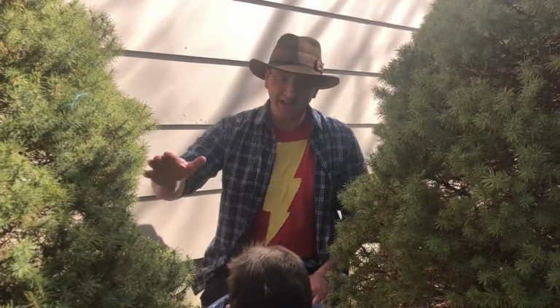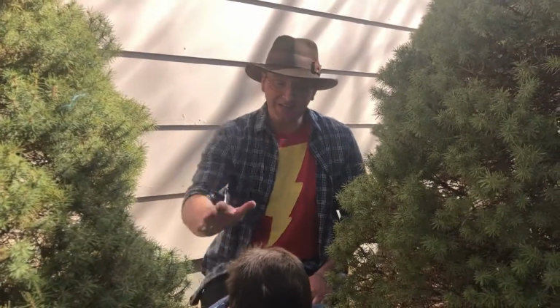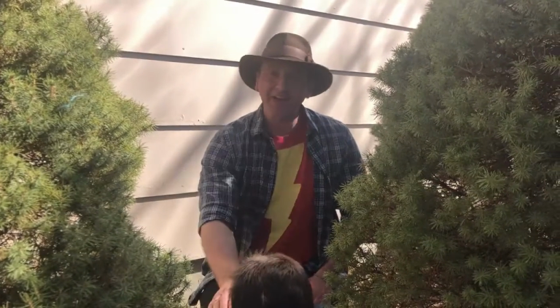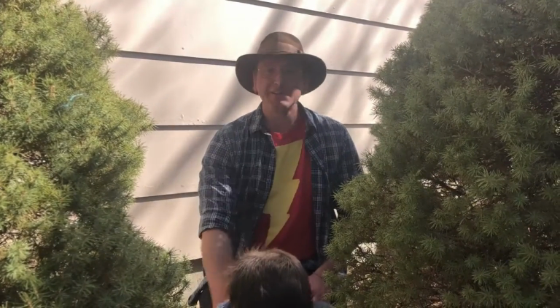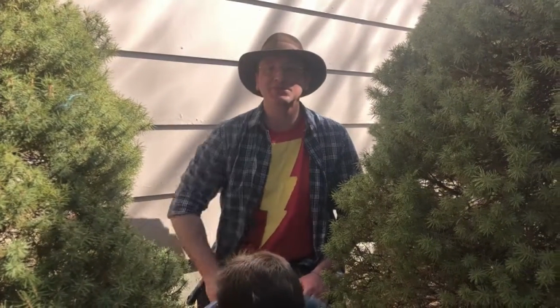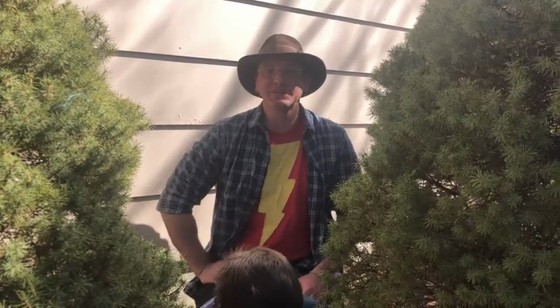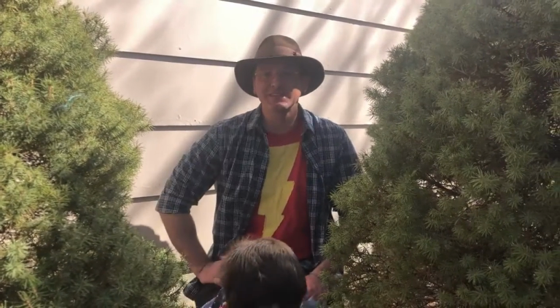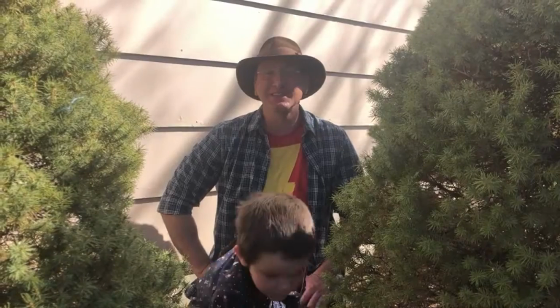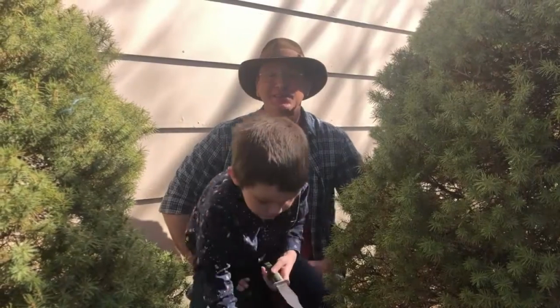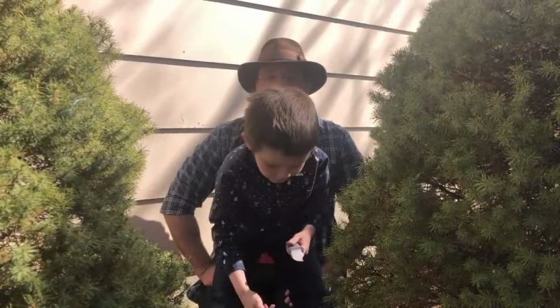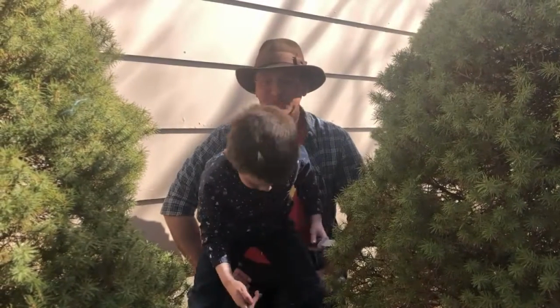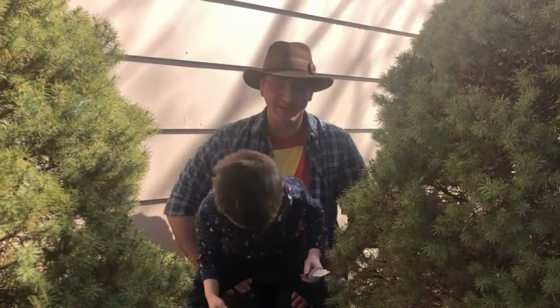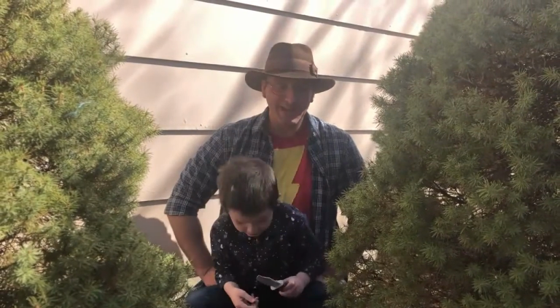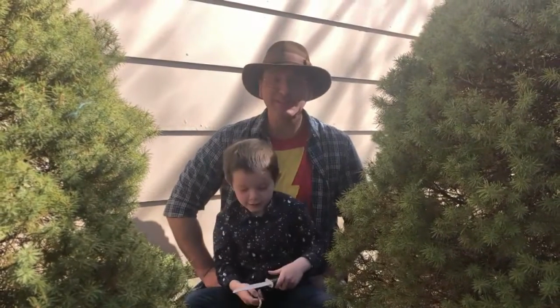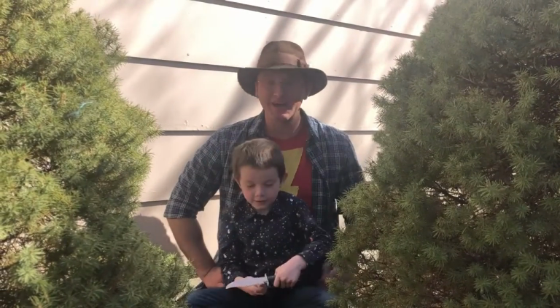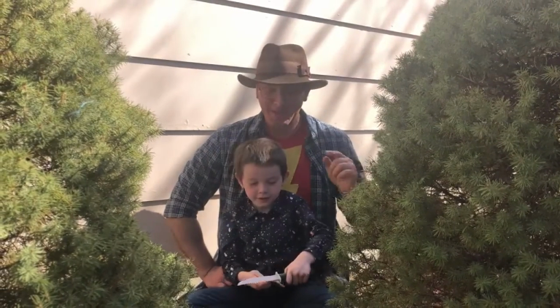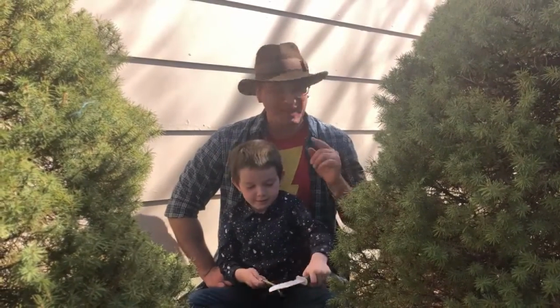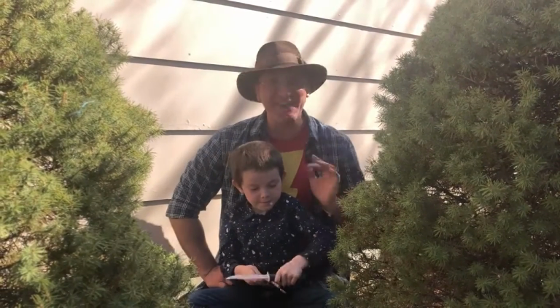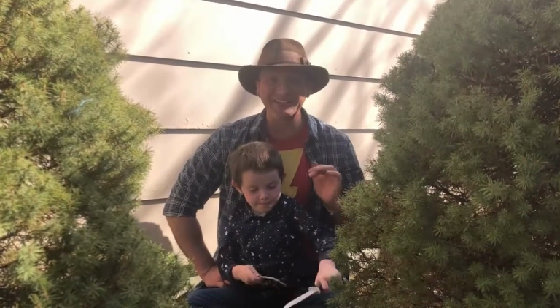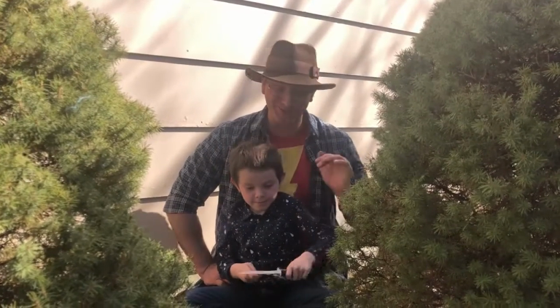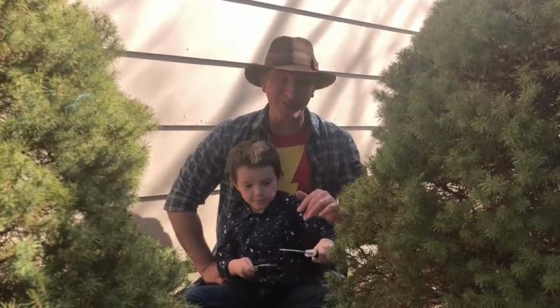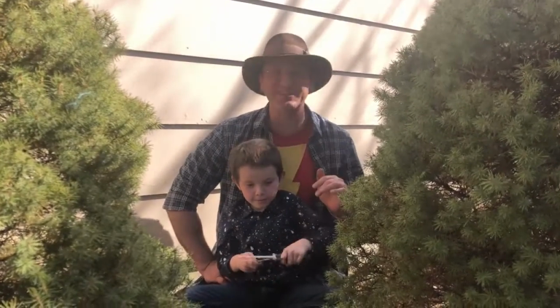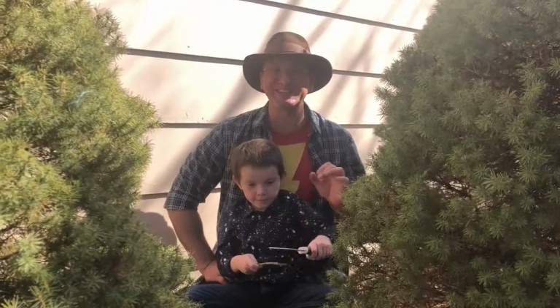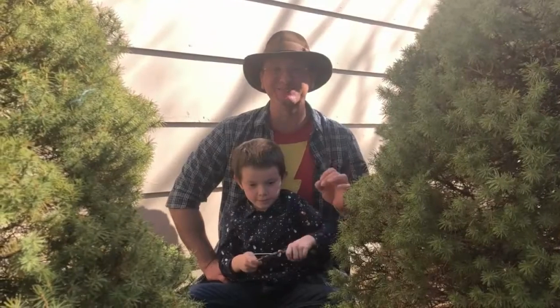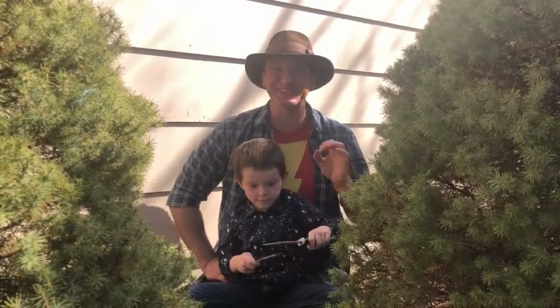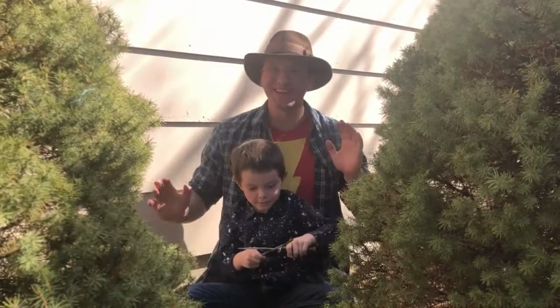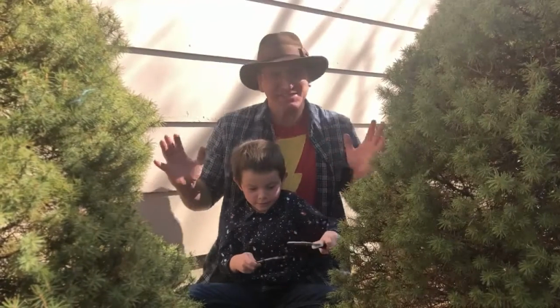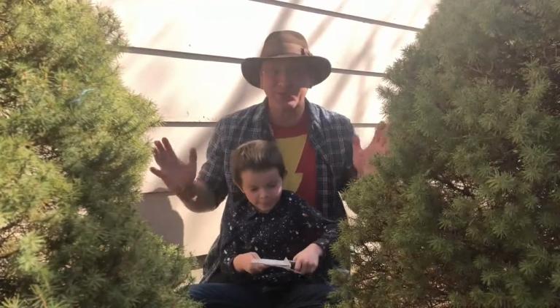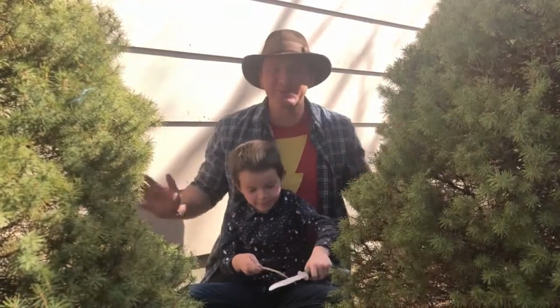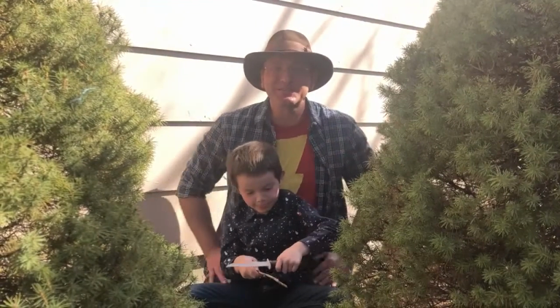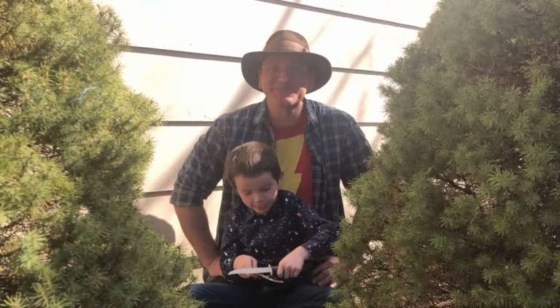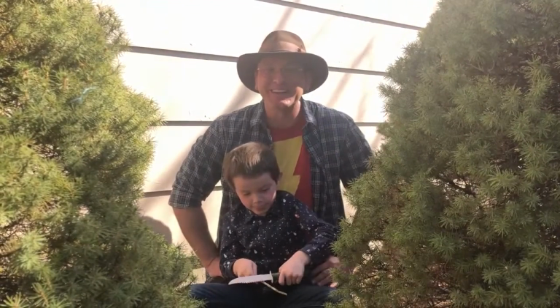And if Scout here keeps doing good with his knife safety, he'll get a real knife soon. But in the meantime, I cannot wait to show you what we replaced this item with. It's just so cool — it was an amazing find.